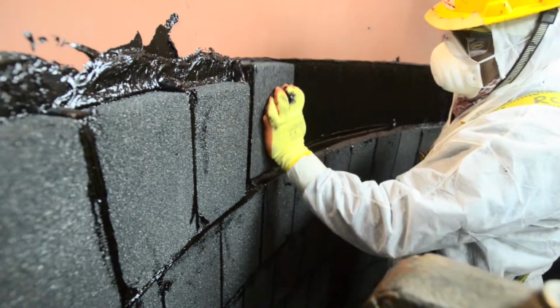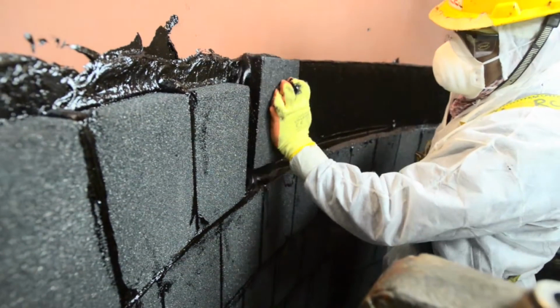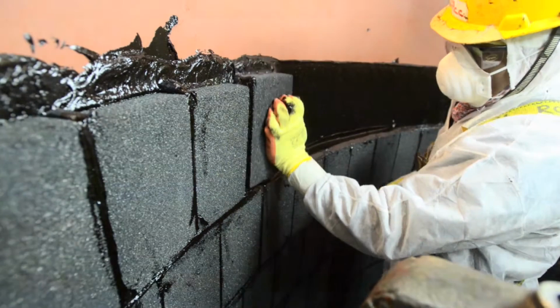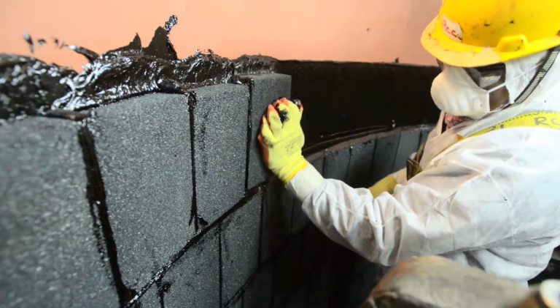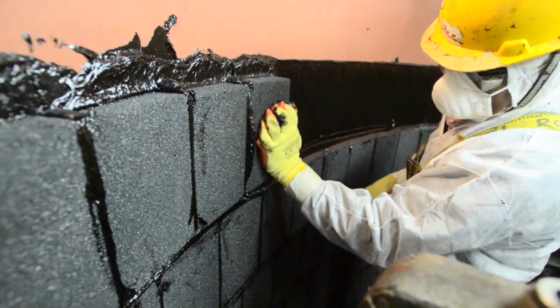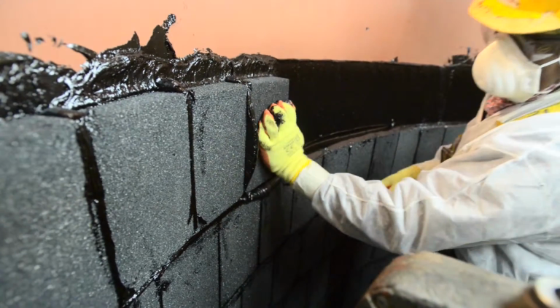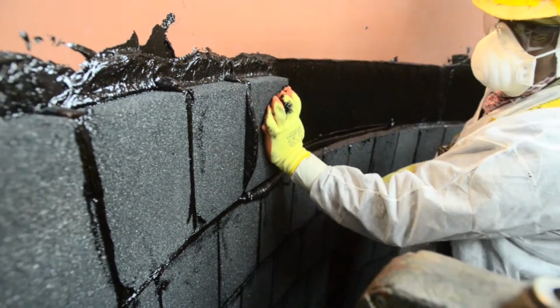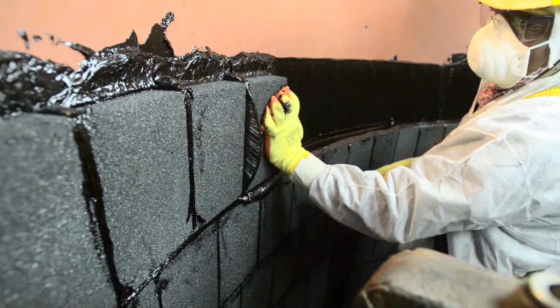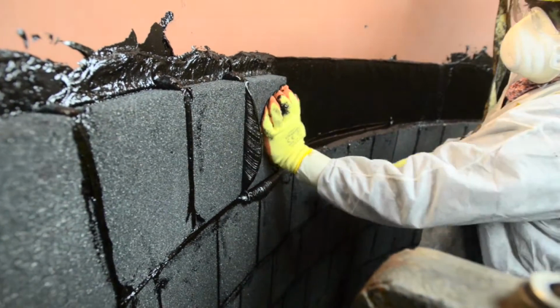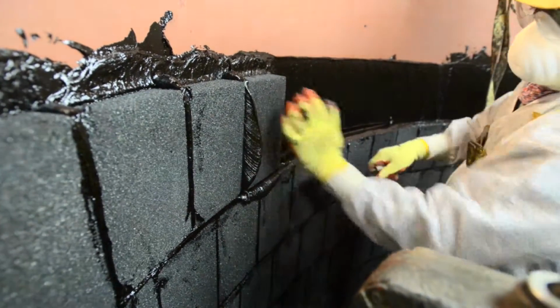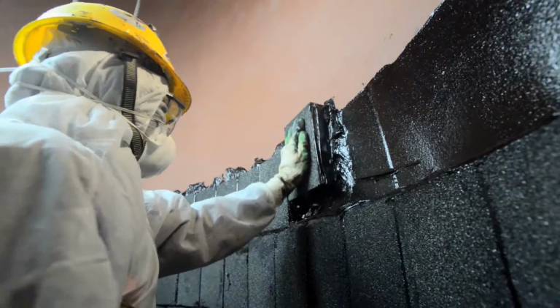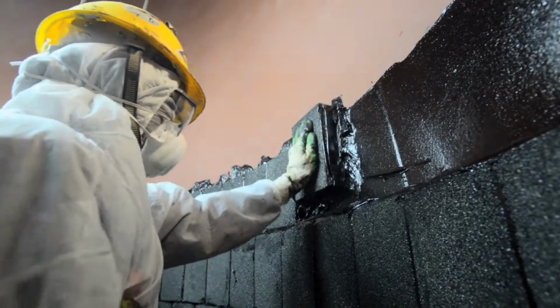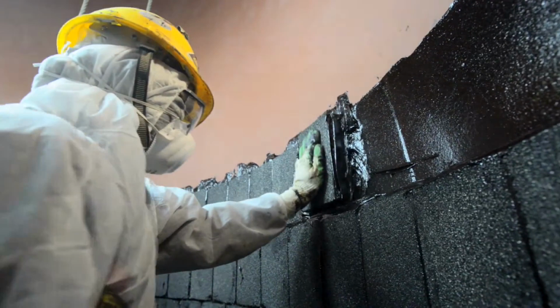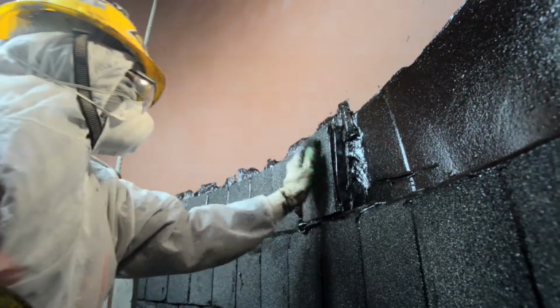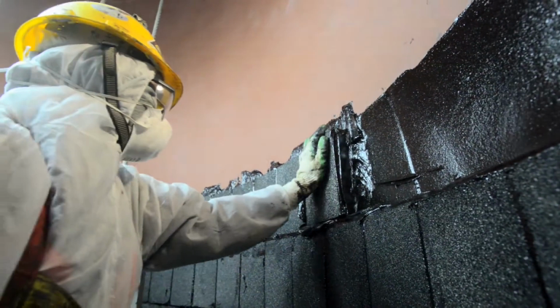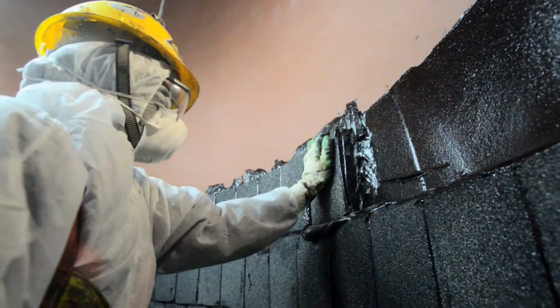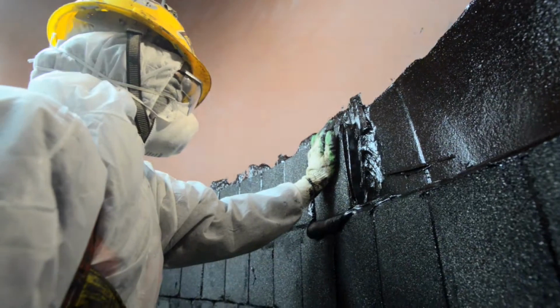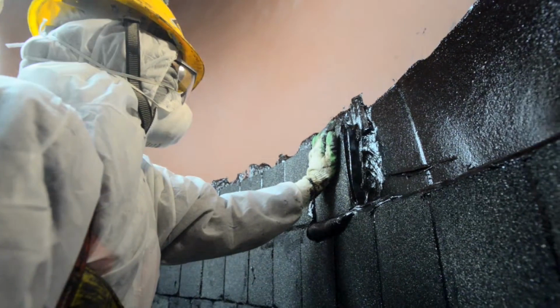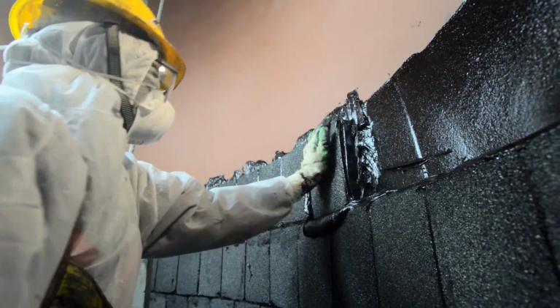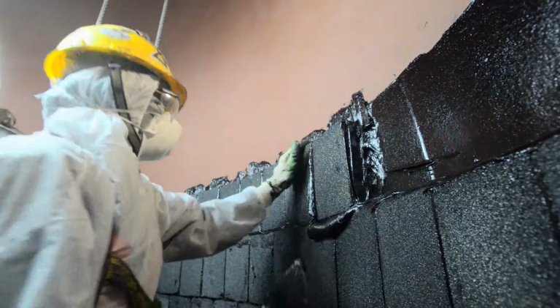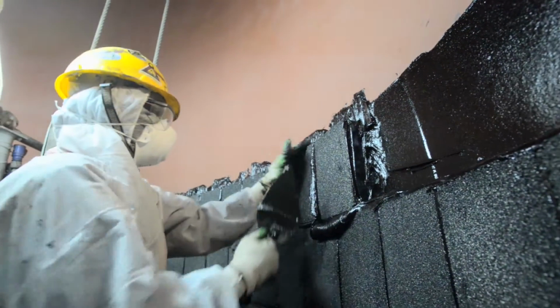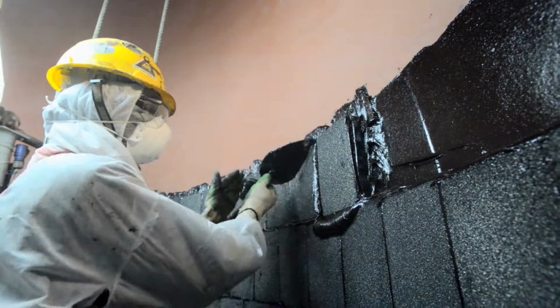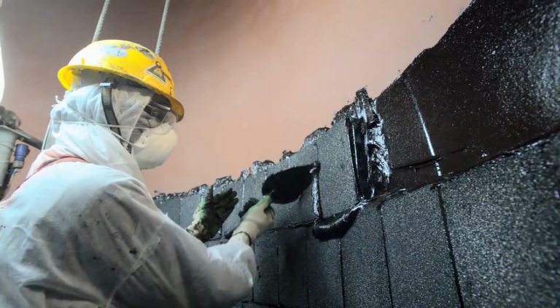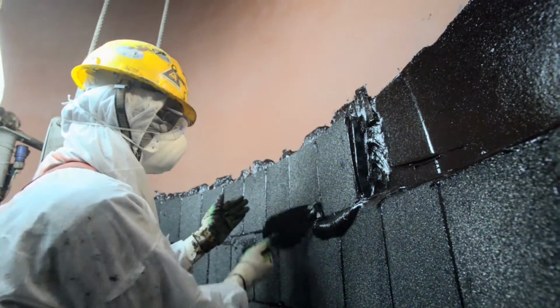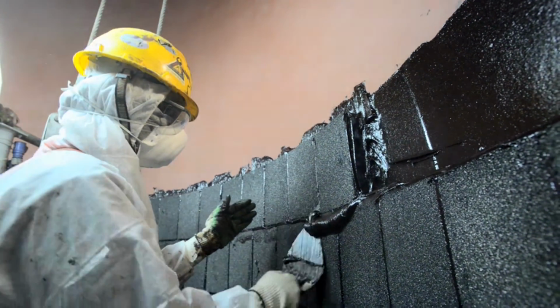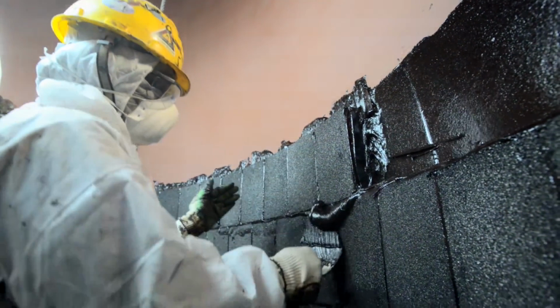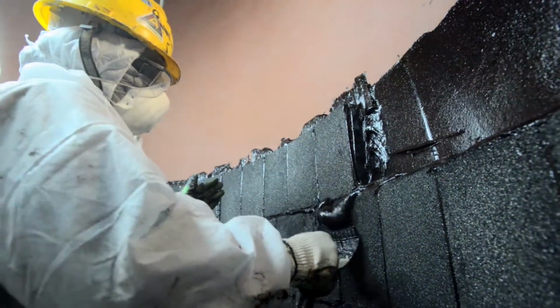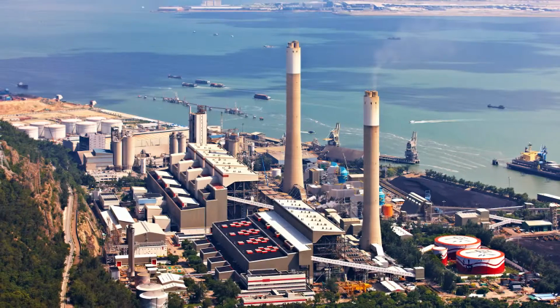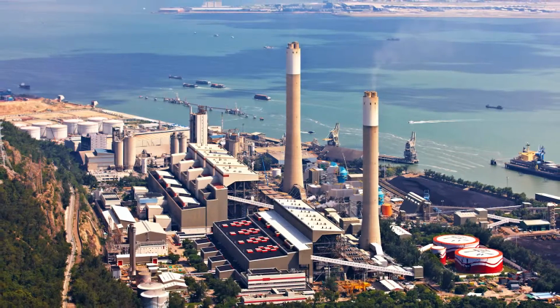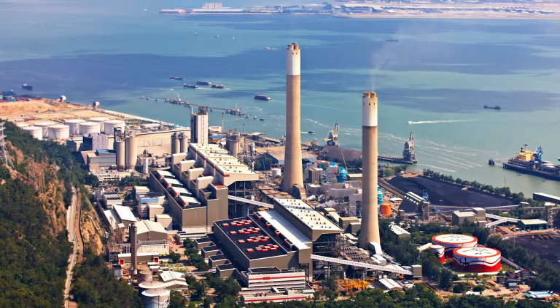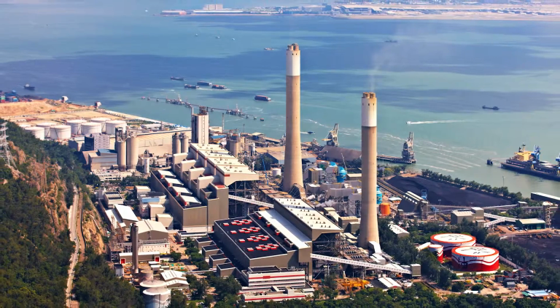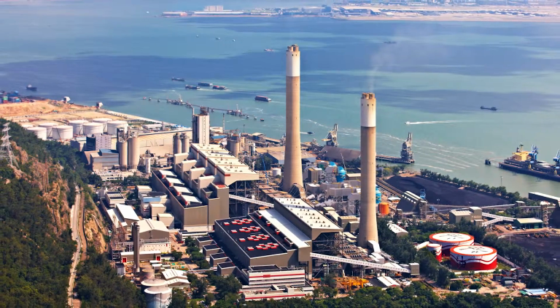Together, the PinGuard blocks and PinGuard adhesive membrane will form an impermeable barrier, protecting the inside surface of power plant chimneys and flue gas ducts against aggressive, low-temperature operating conditions.